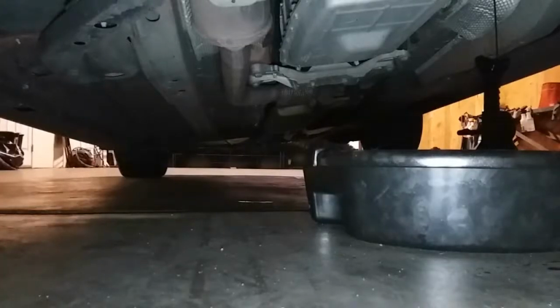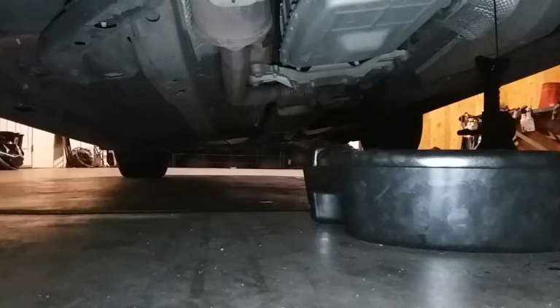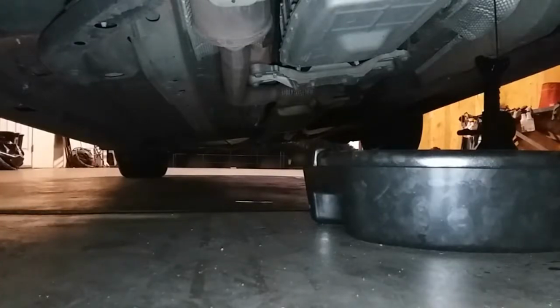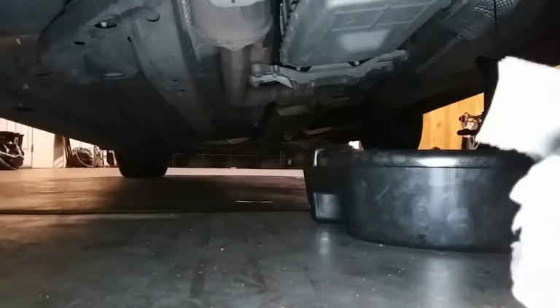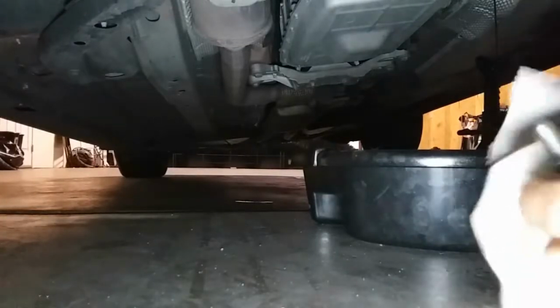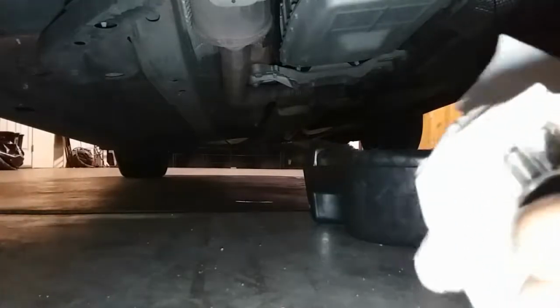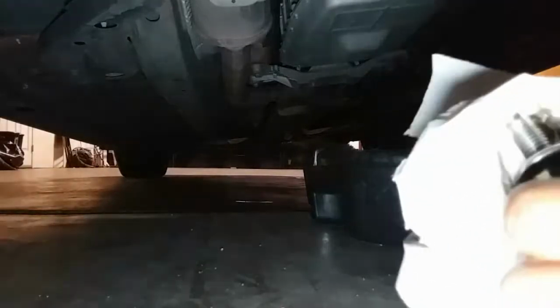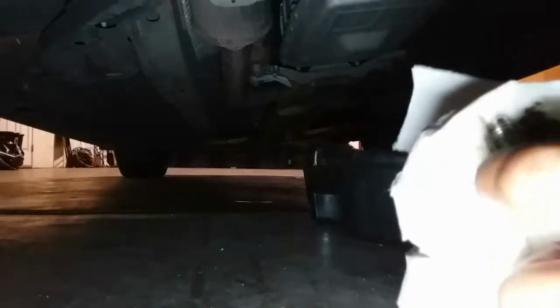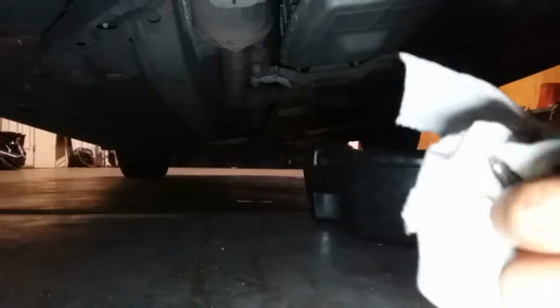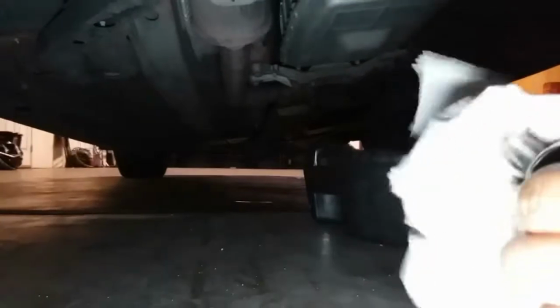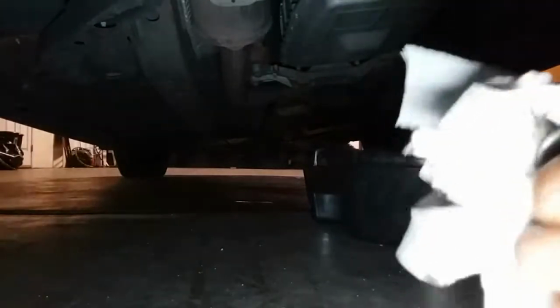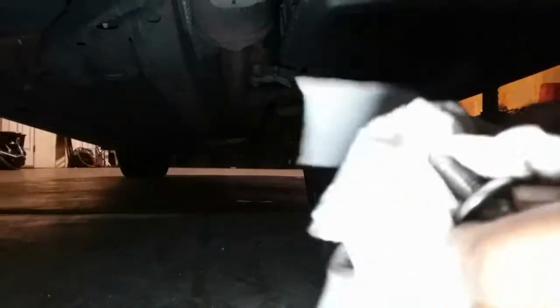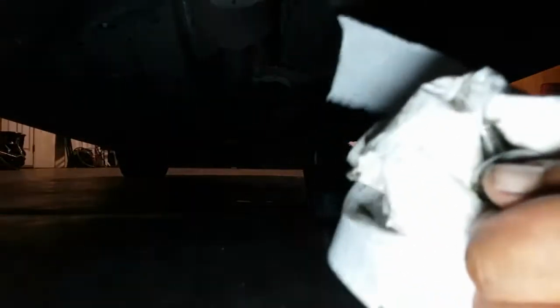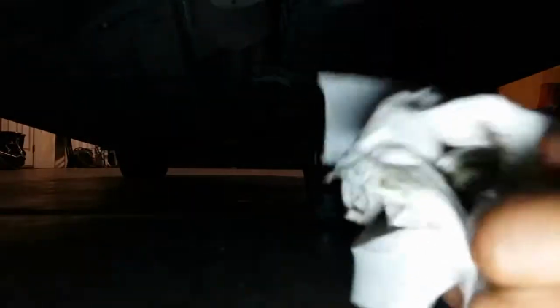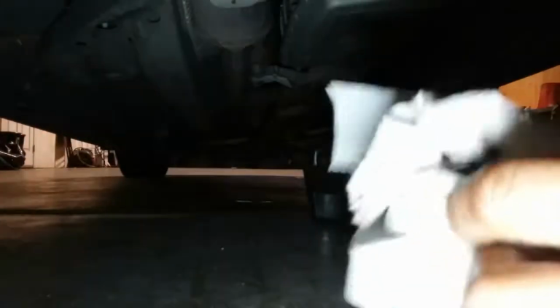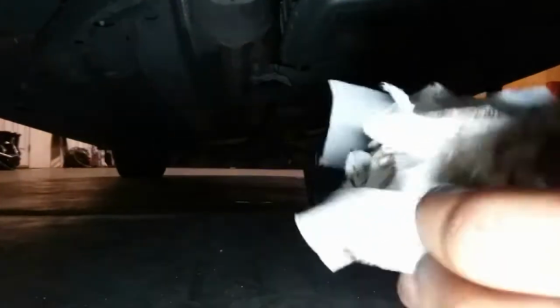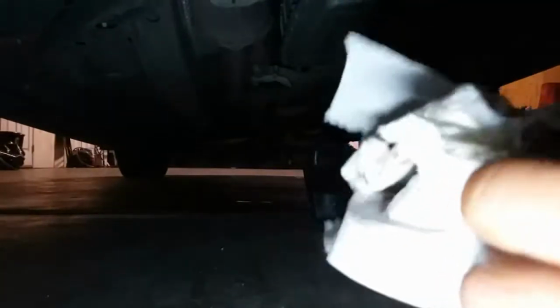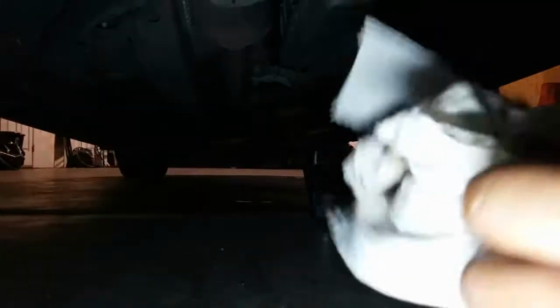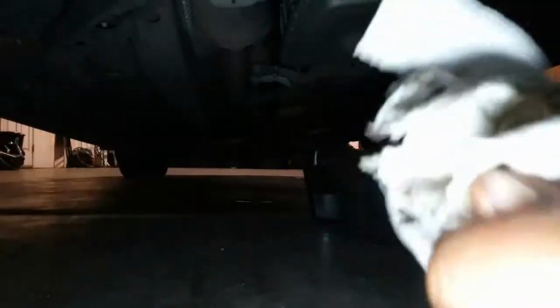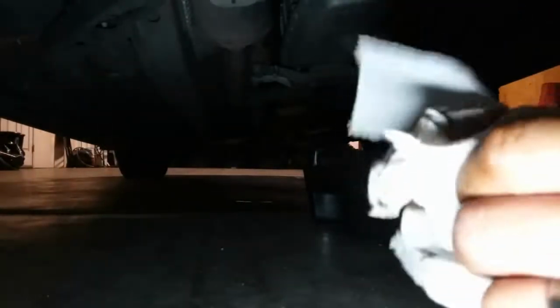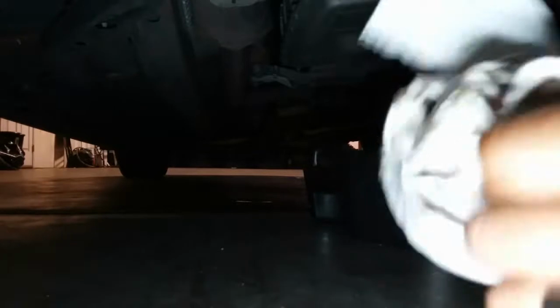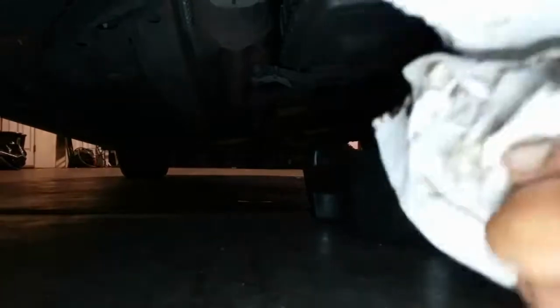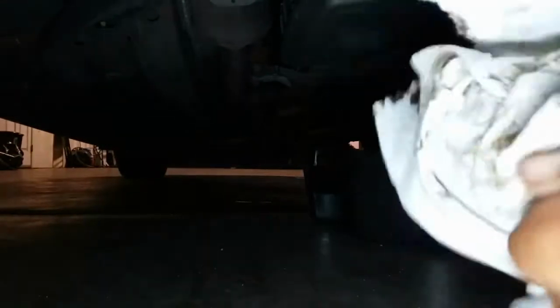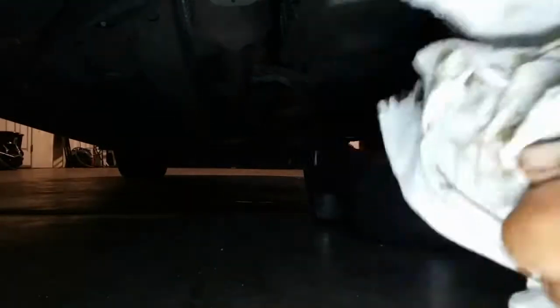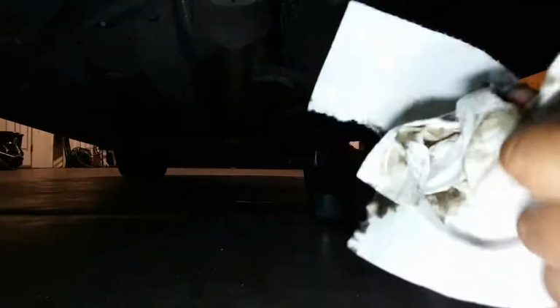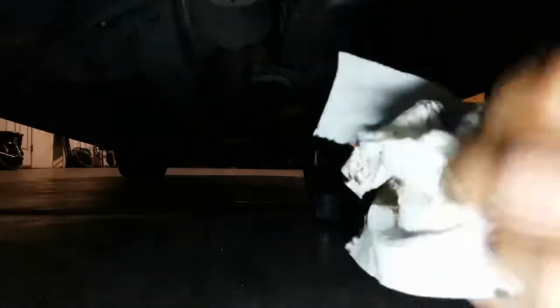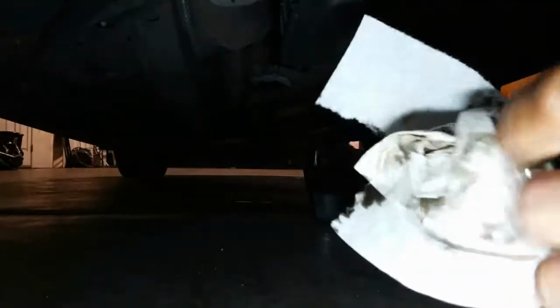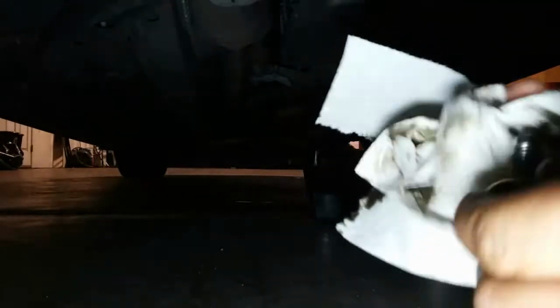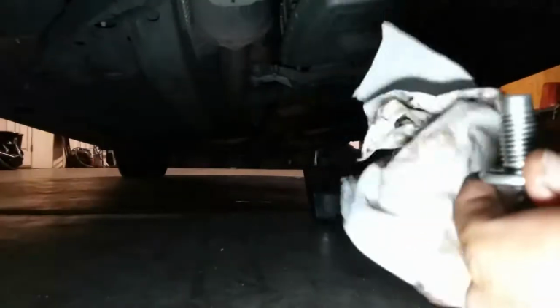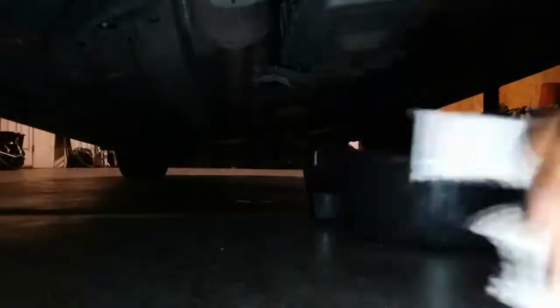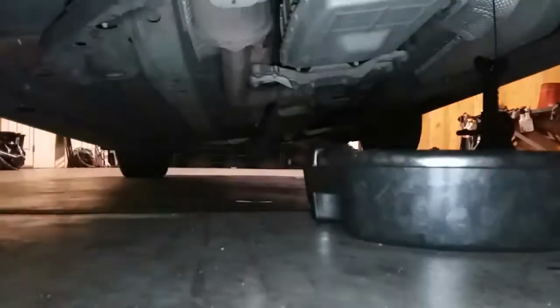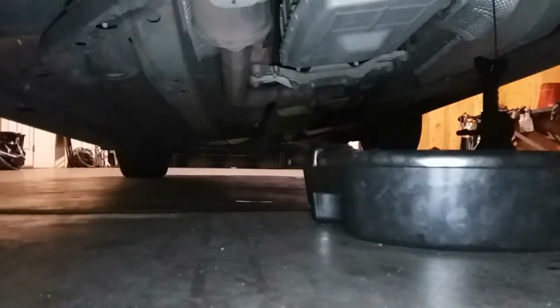While that is finishing draining, it's a perfect time to grab the bolt and clean it up. We'll just let all the oil finish draining.